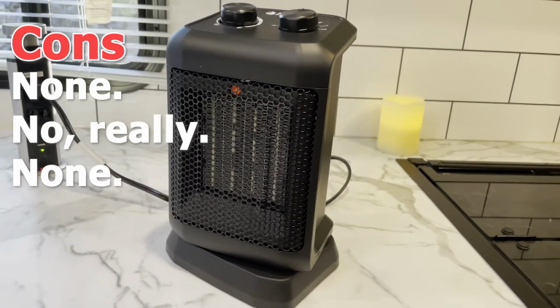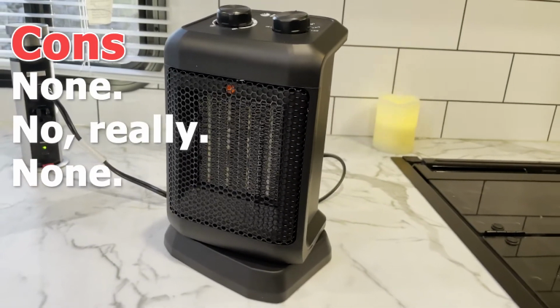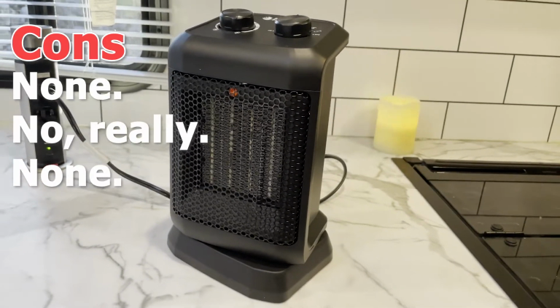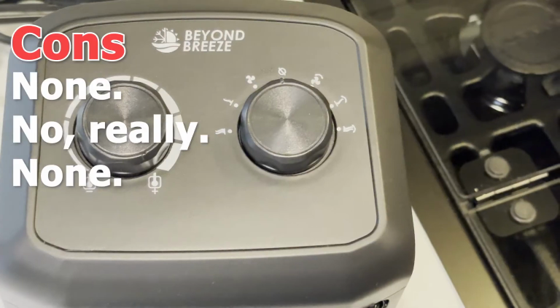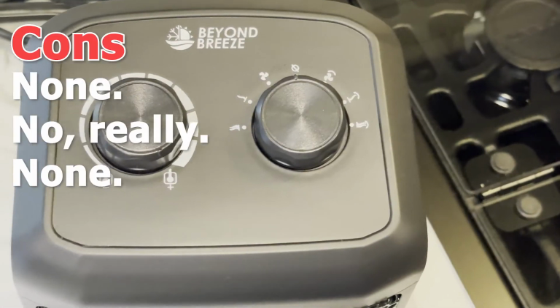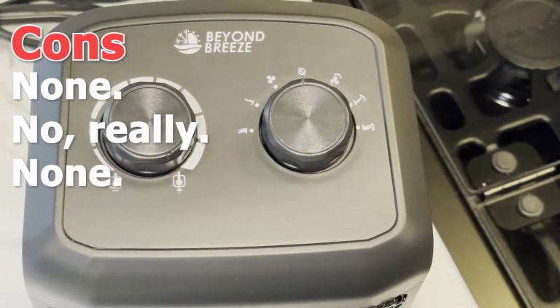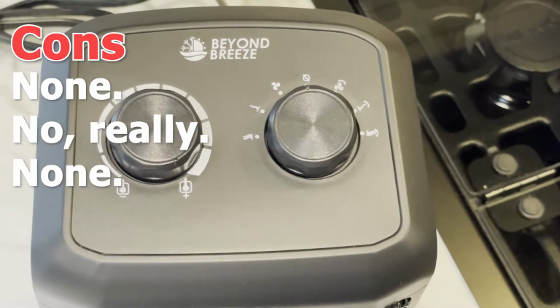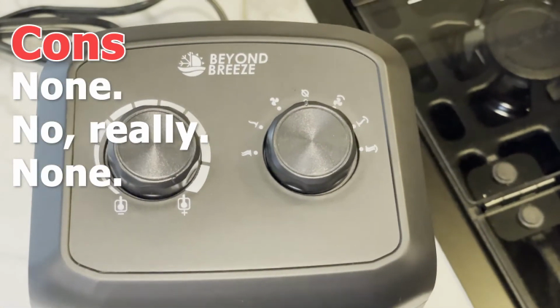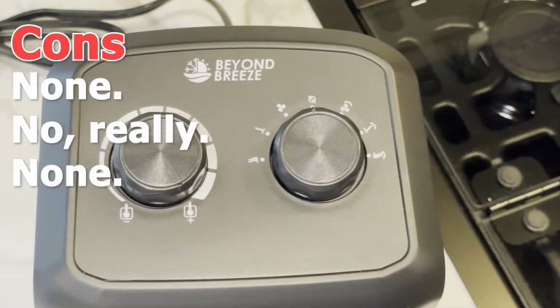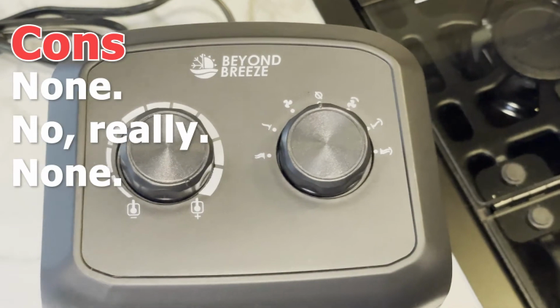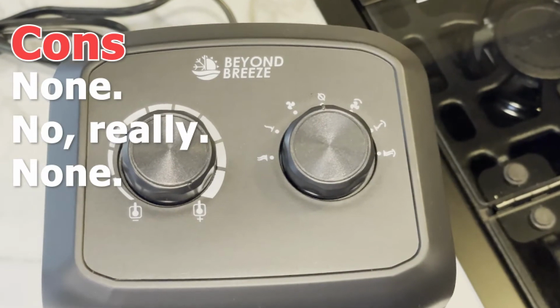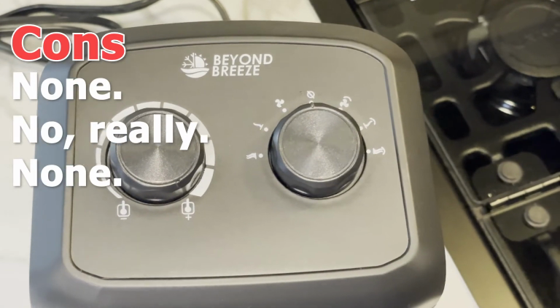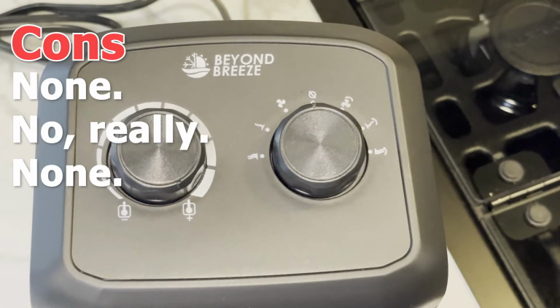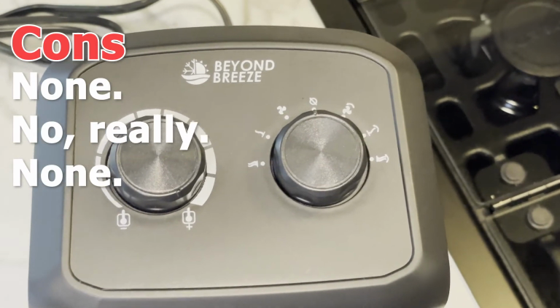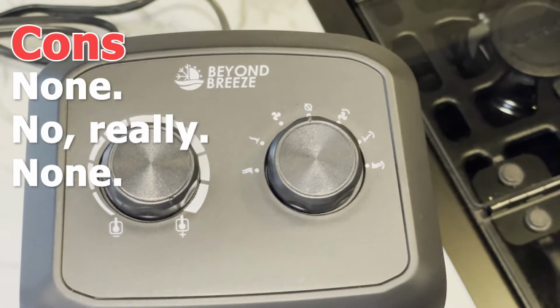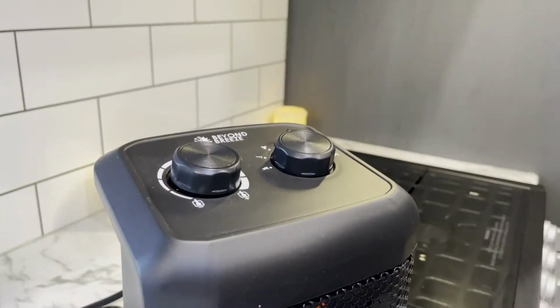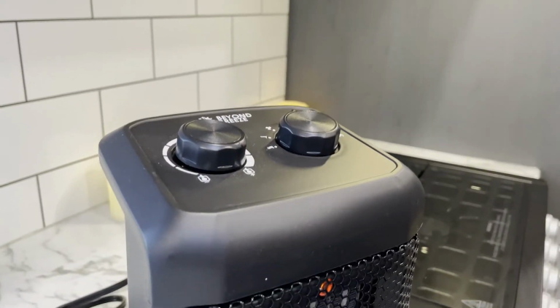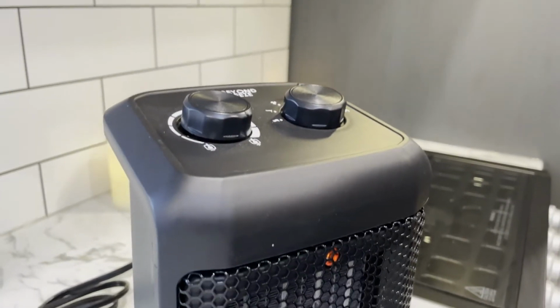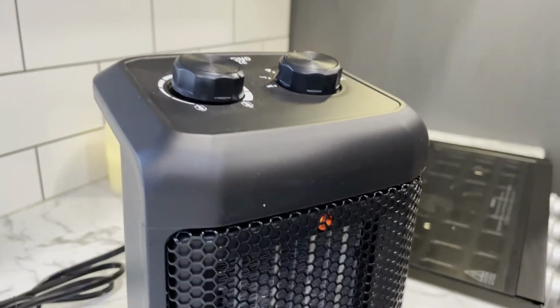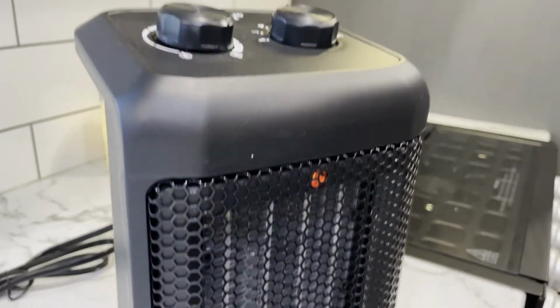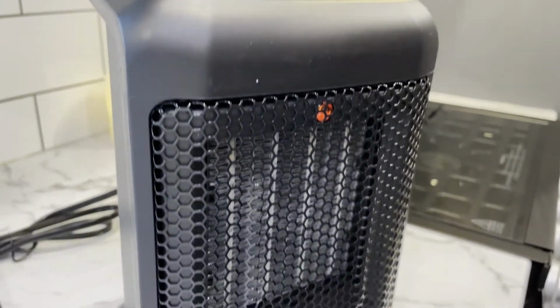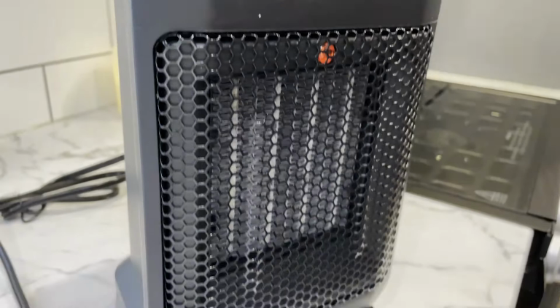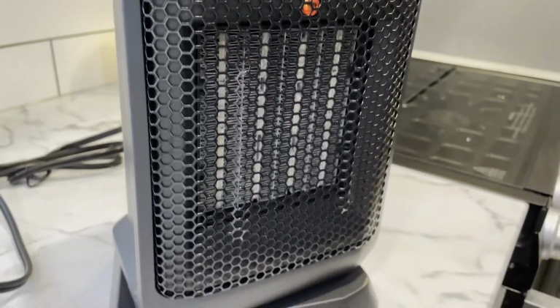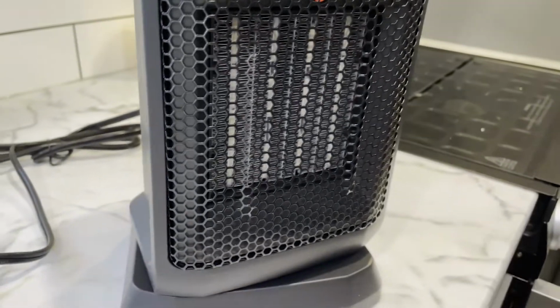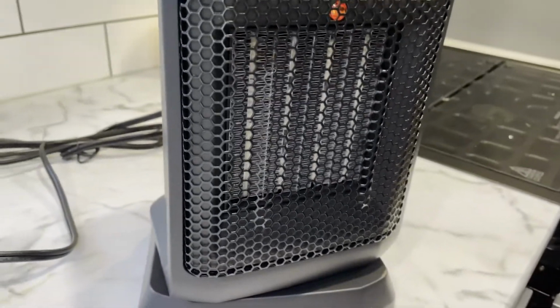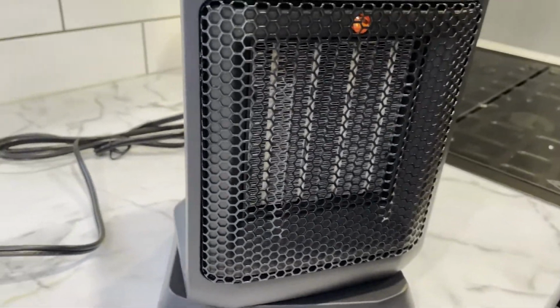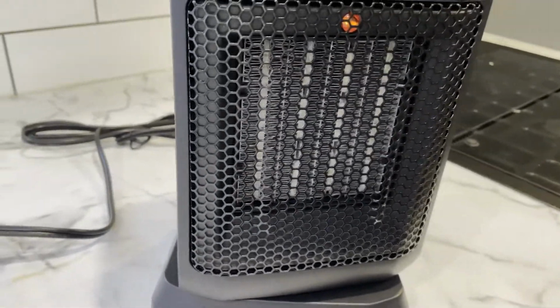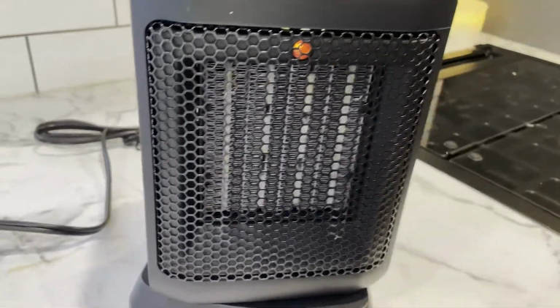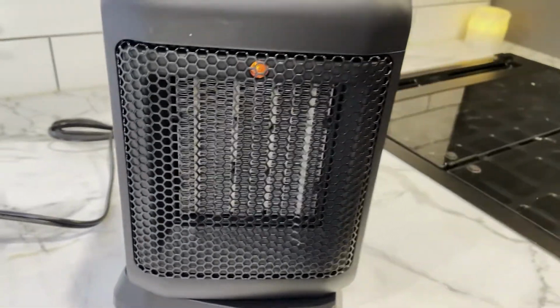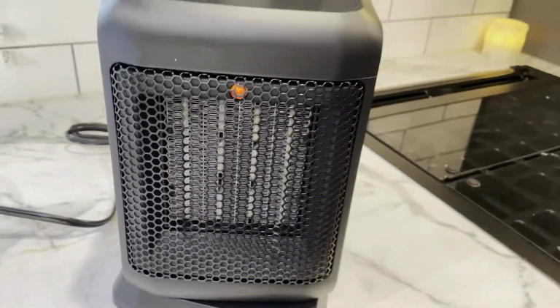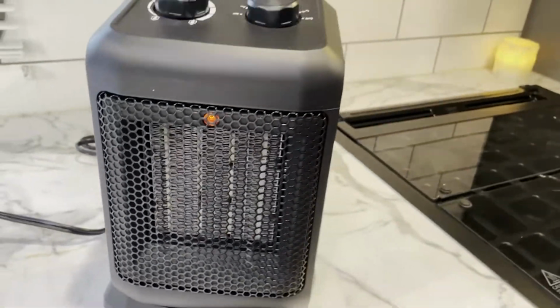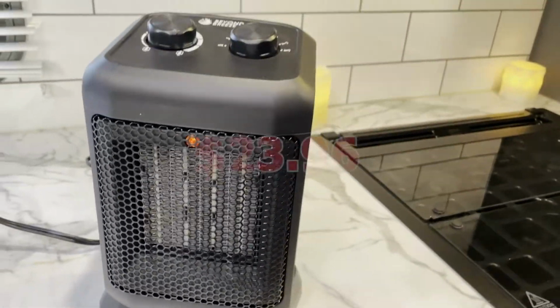For under $30, this is a pretty solid unit and I have not found any major issues with it. If you're on a budget and simply need a space heater to get you through the winter, this is the best one for under $30.